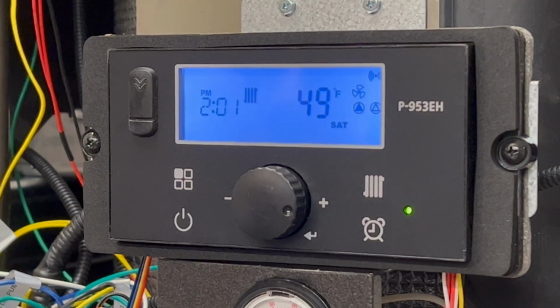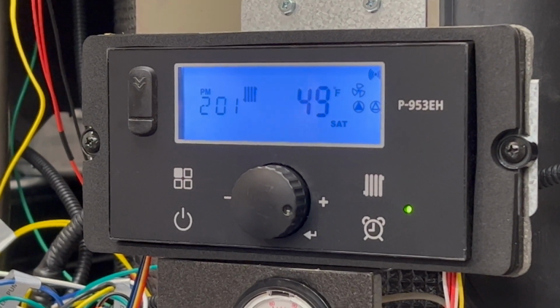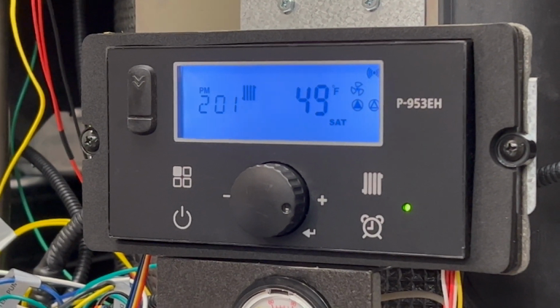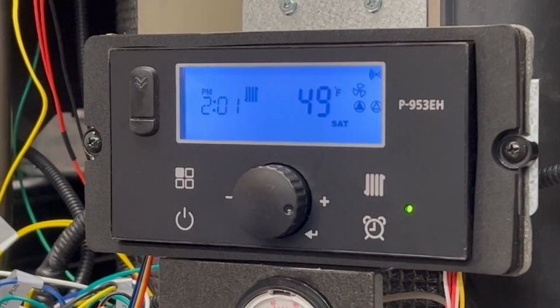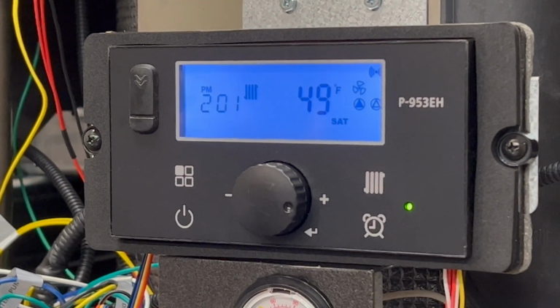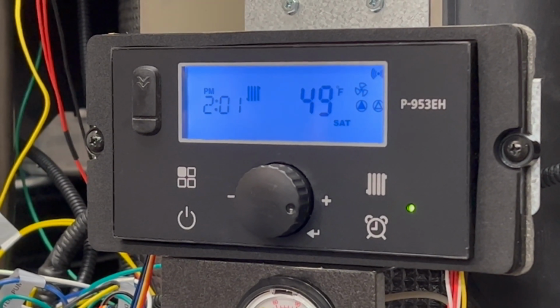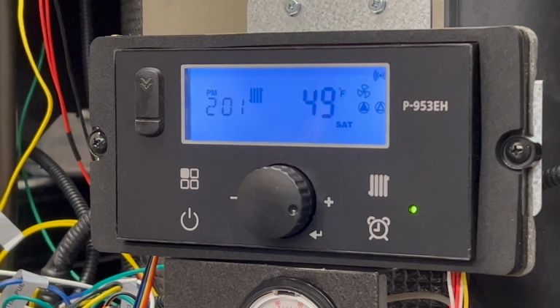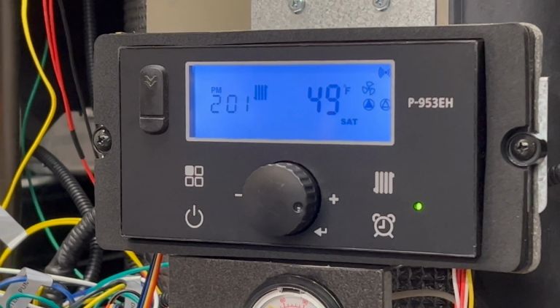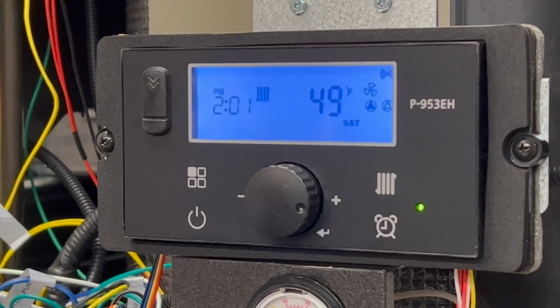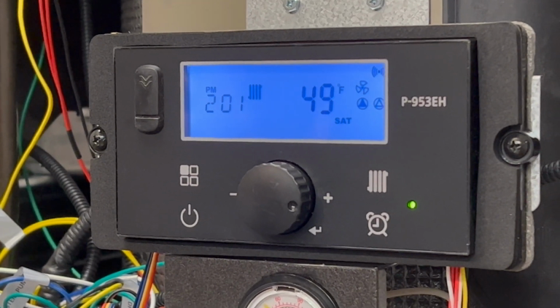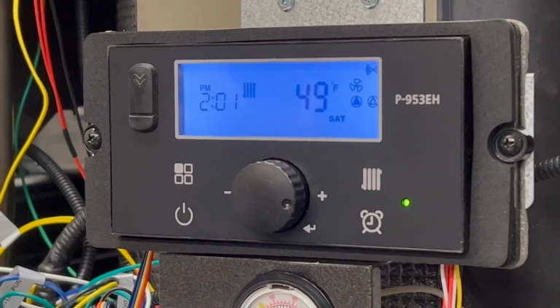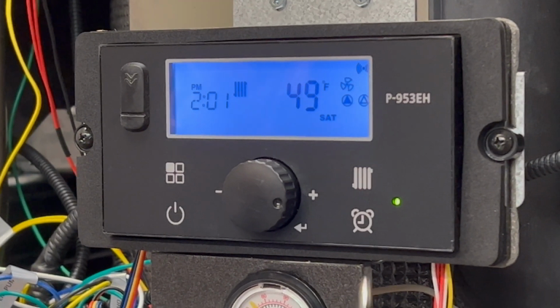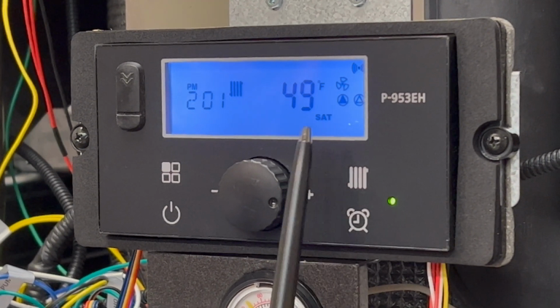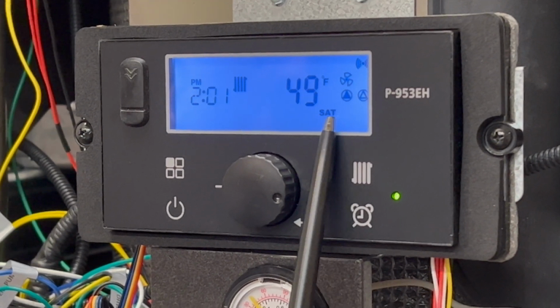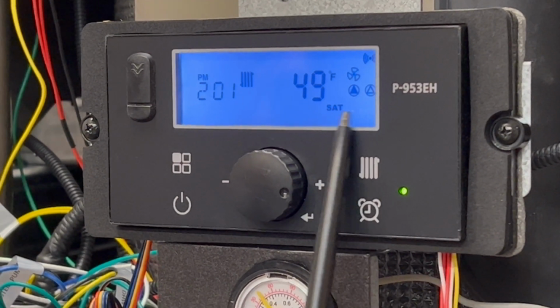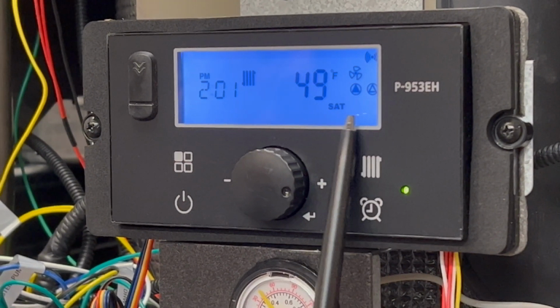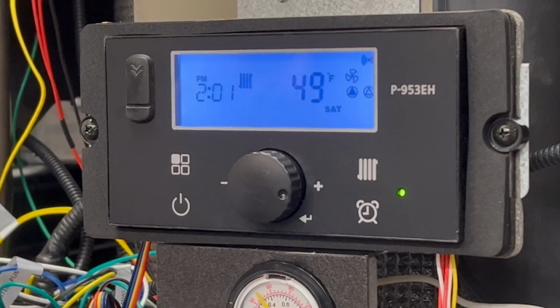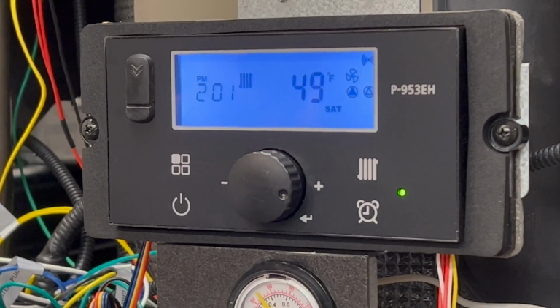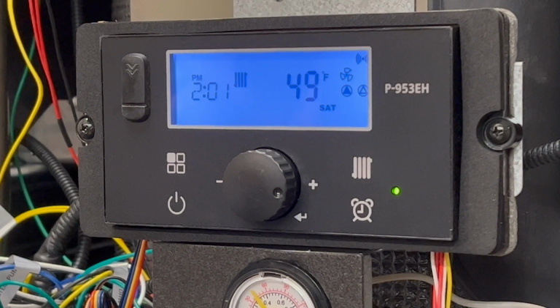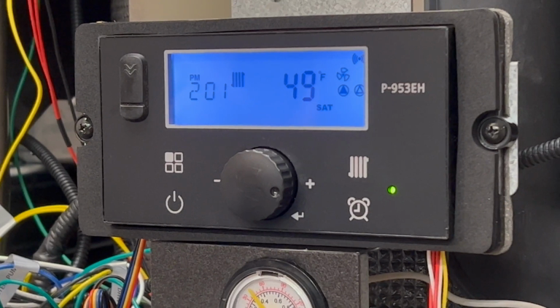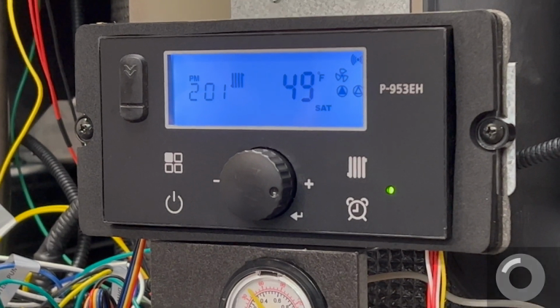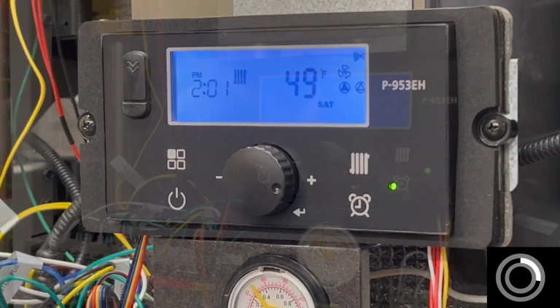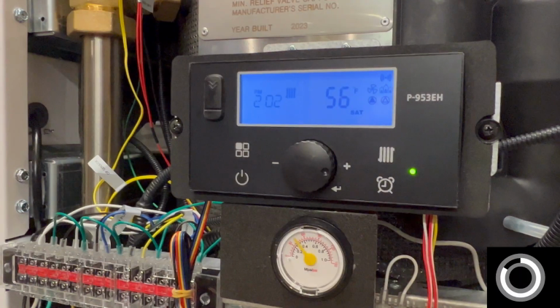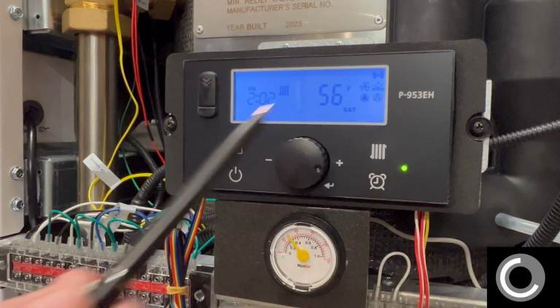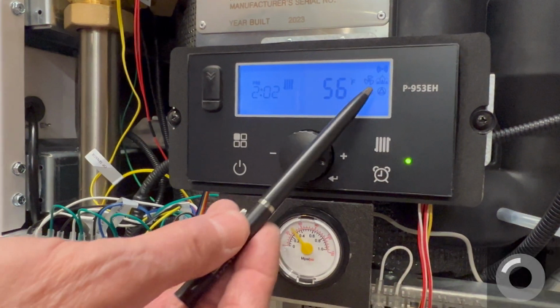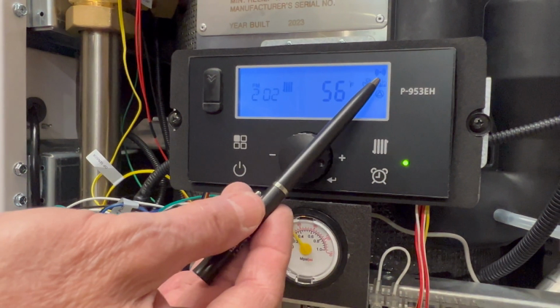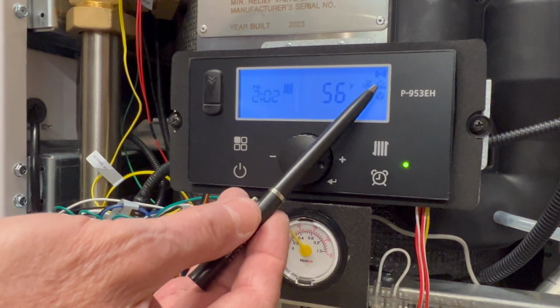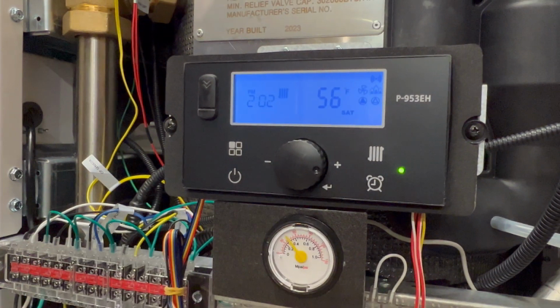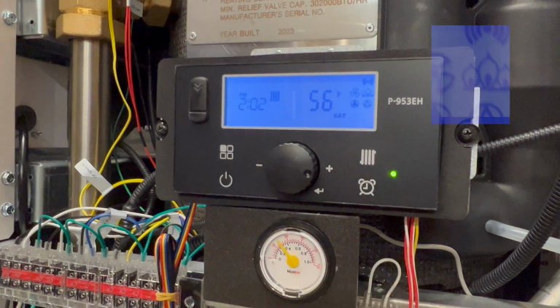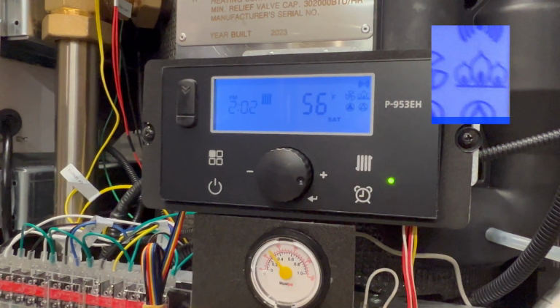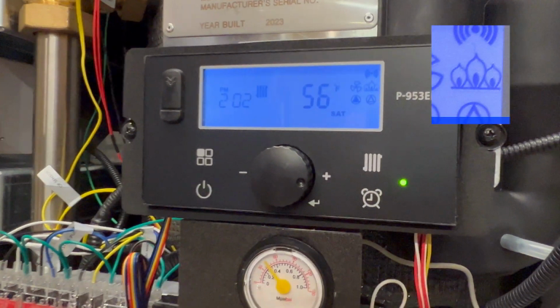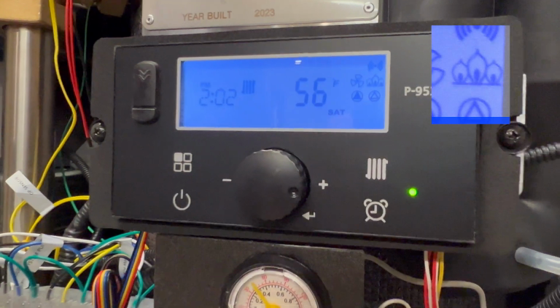We're going to let the boiler go through its pre-purge and modulation for light-off, and then we'll look for the flame signal on the home screen. Right here is our flame signal — the boiler is running.